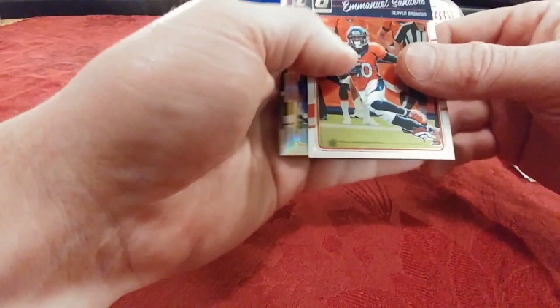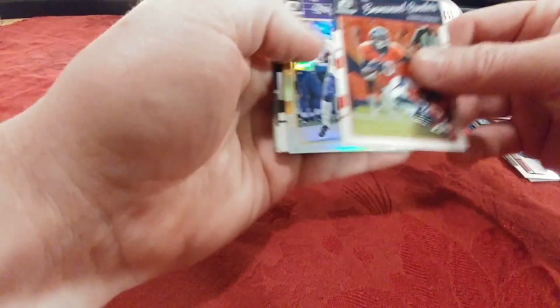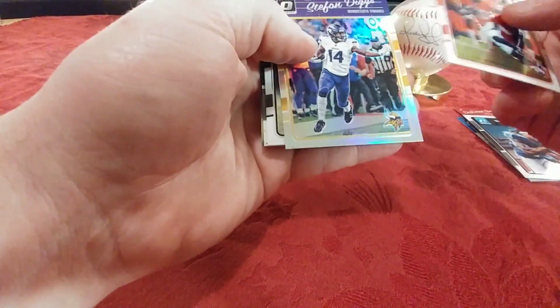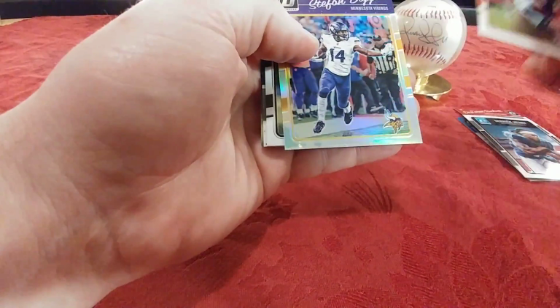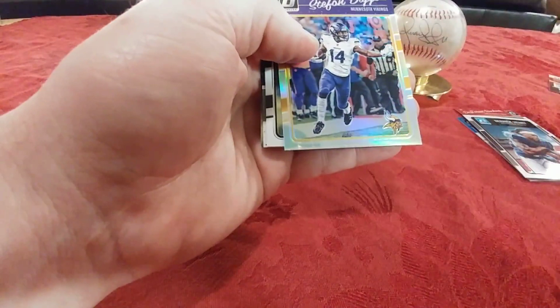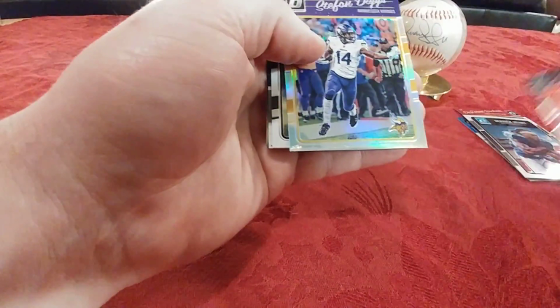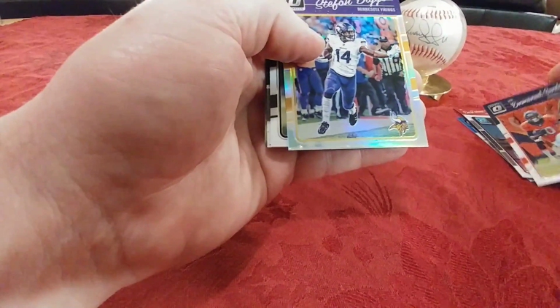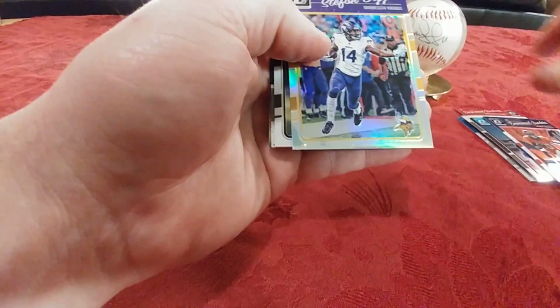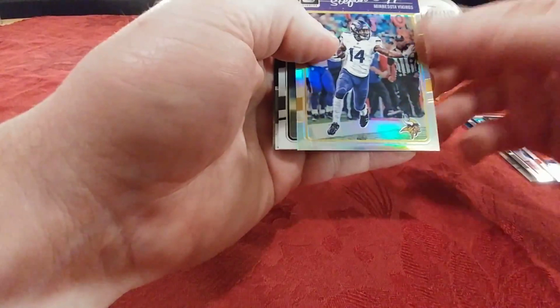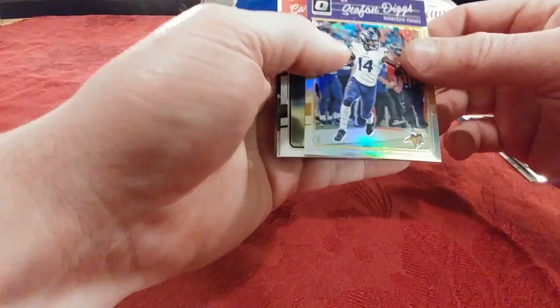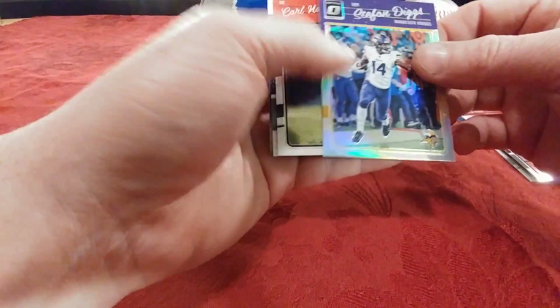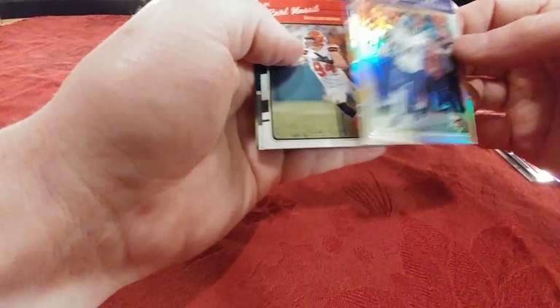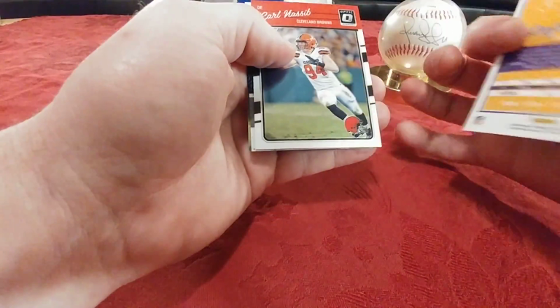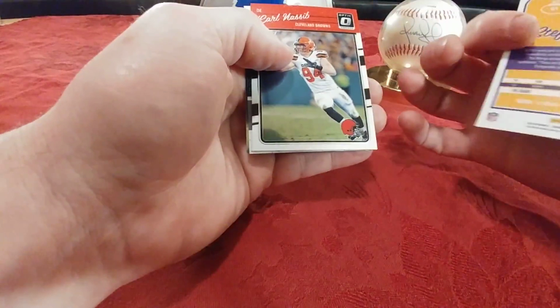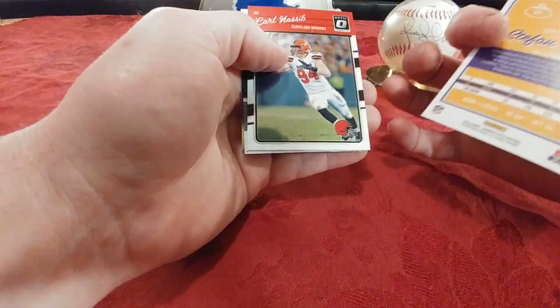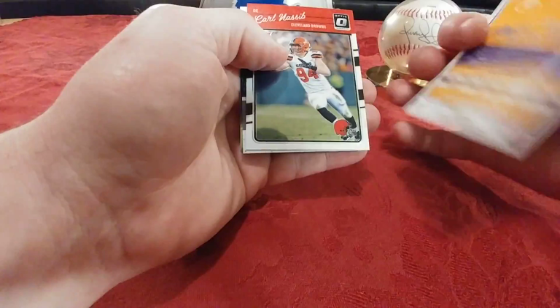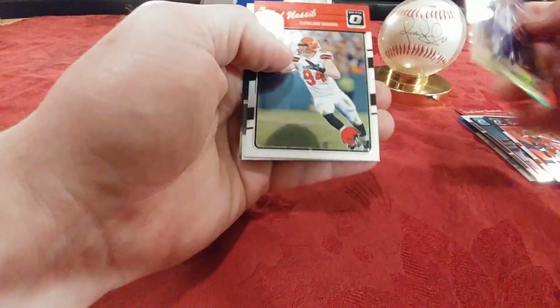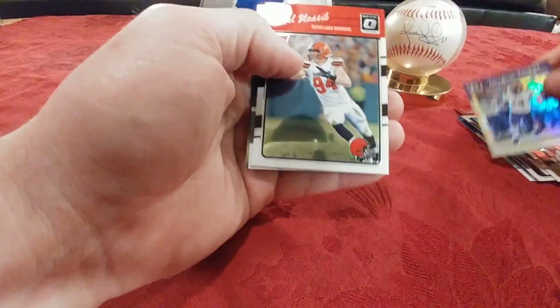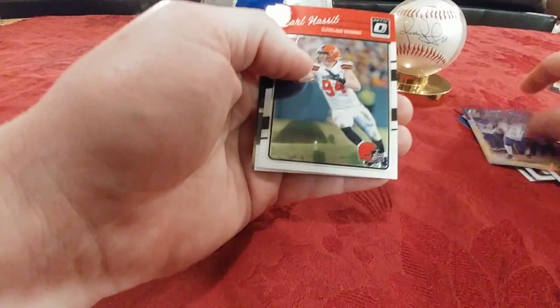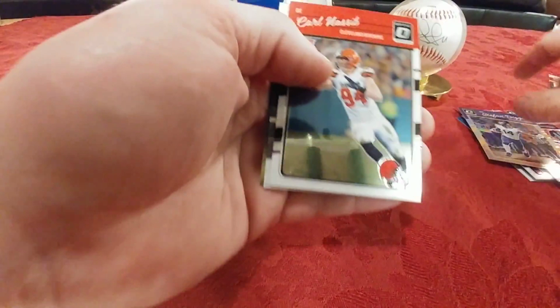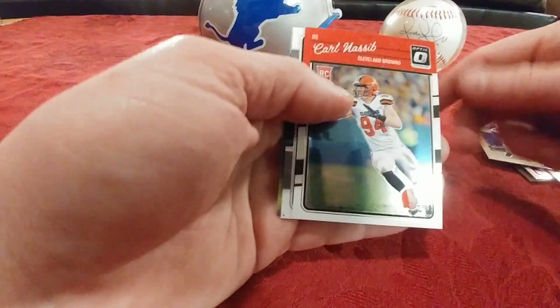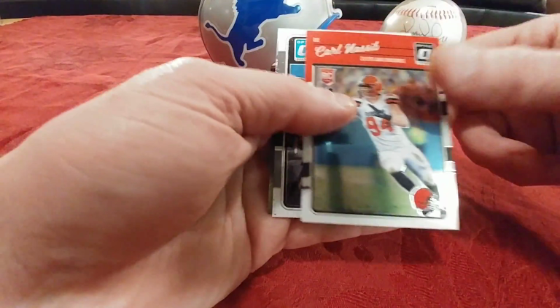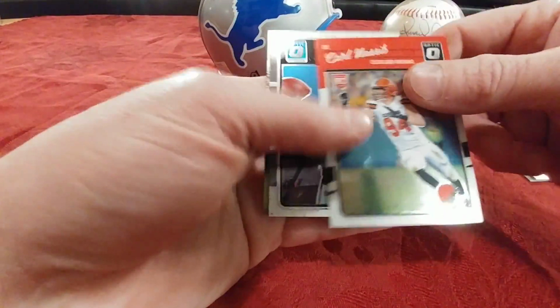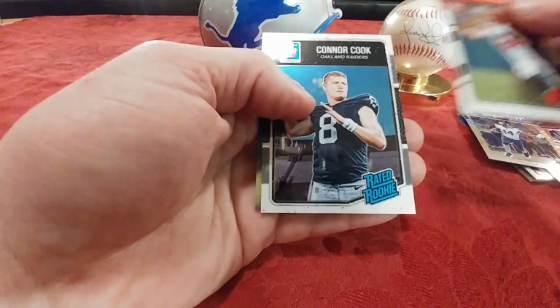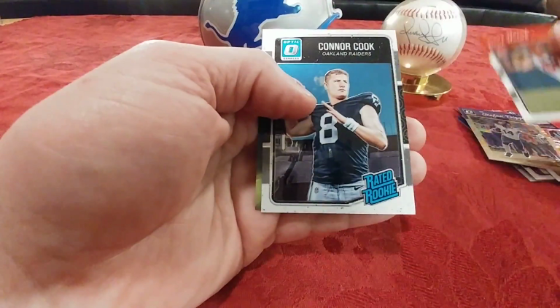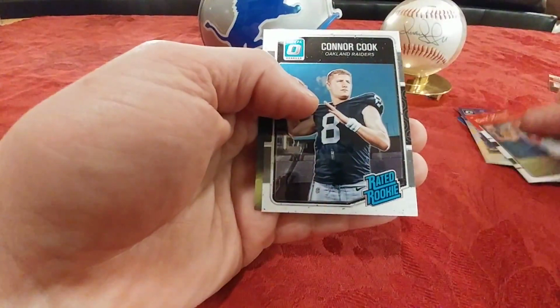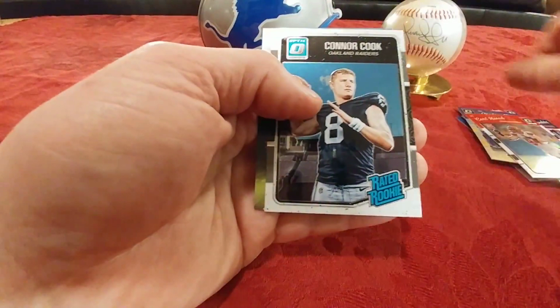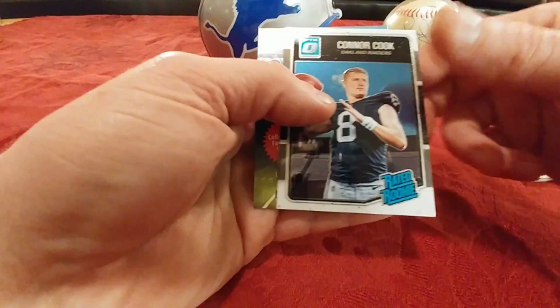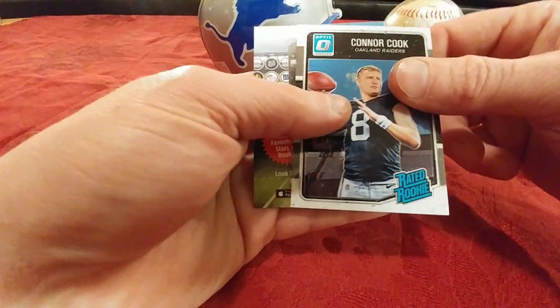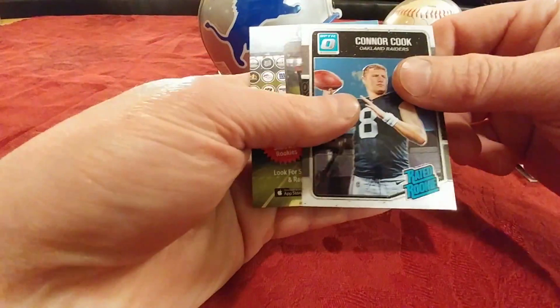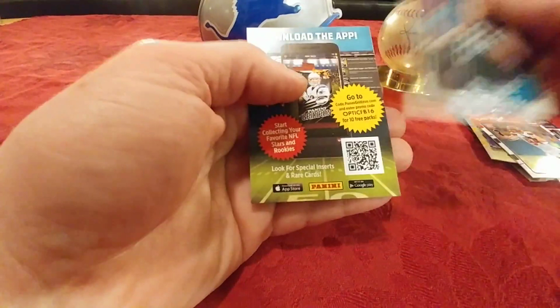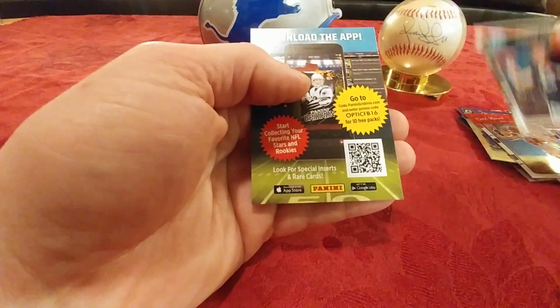Emmanuel Sanders. Stefon Diggs Refractor — not numbered. Carl Nassib. Connor Cook.